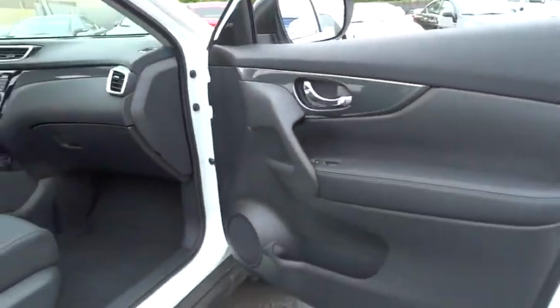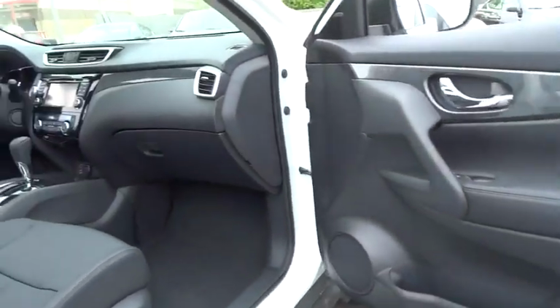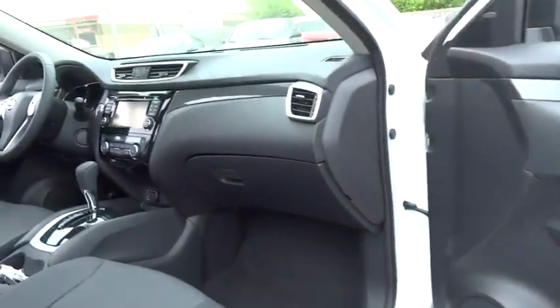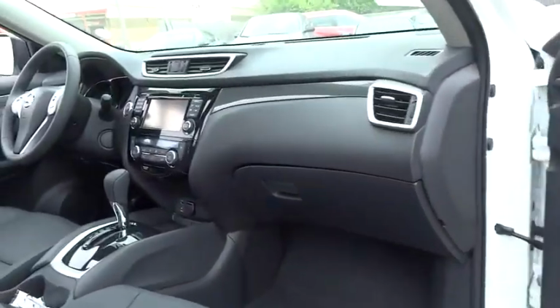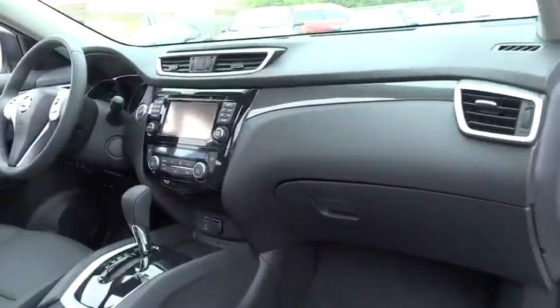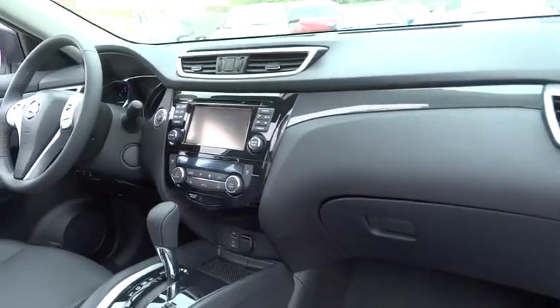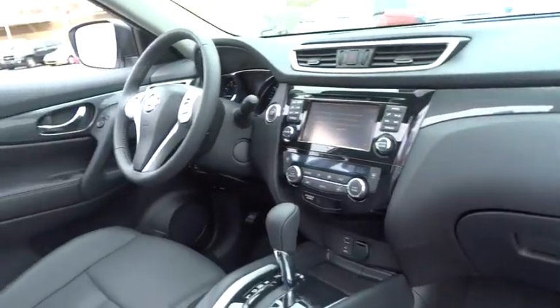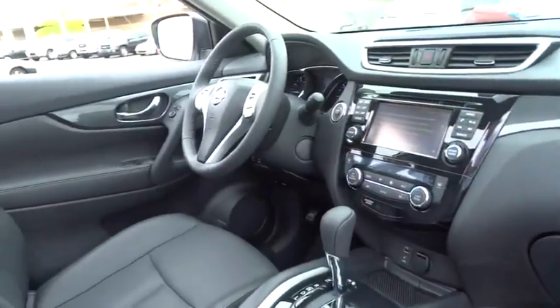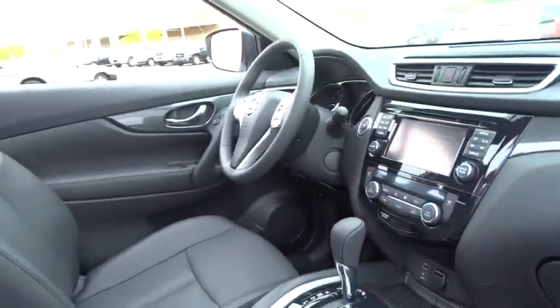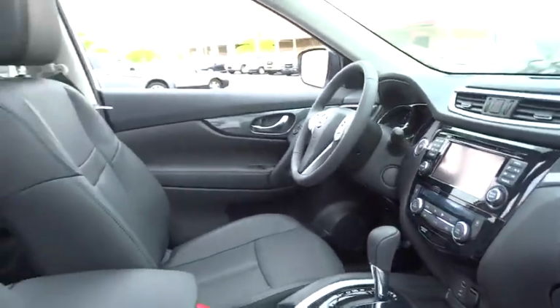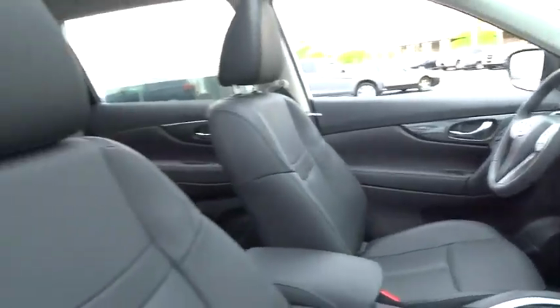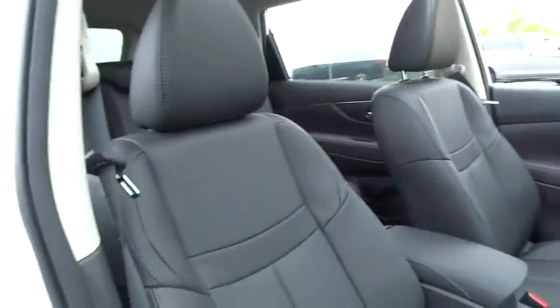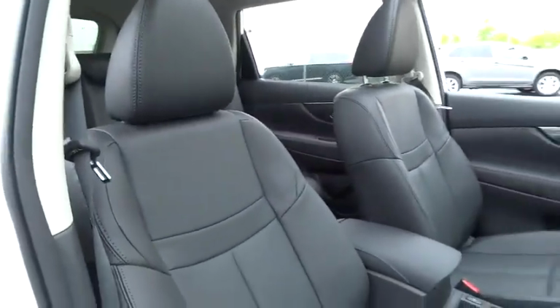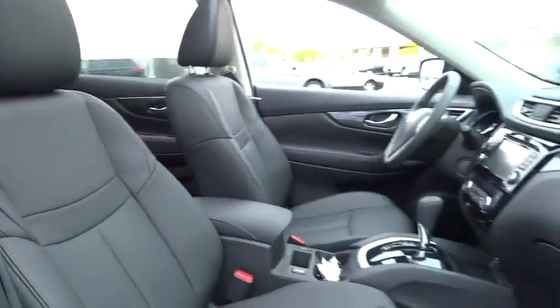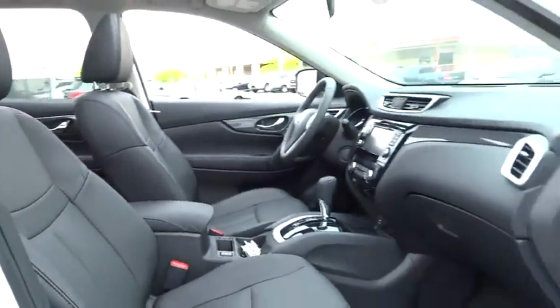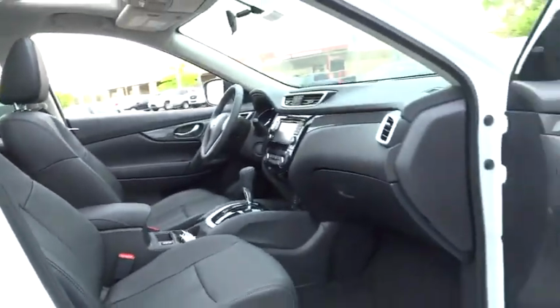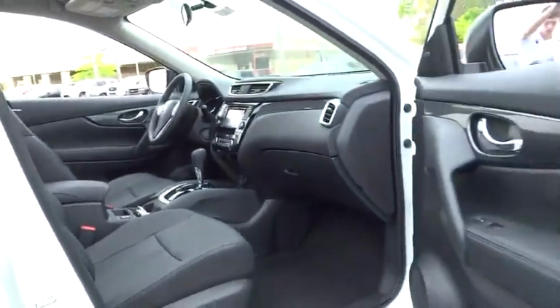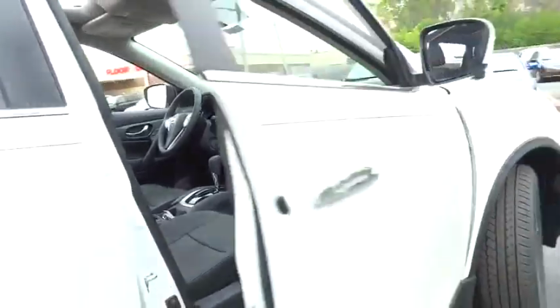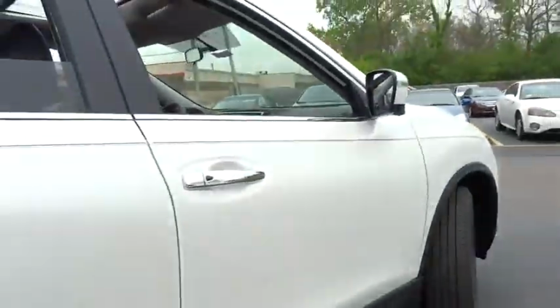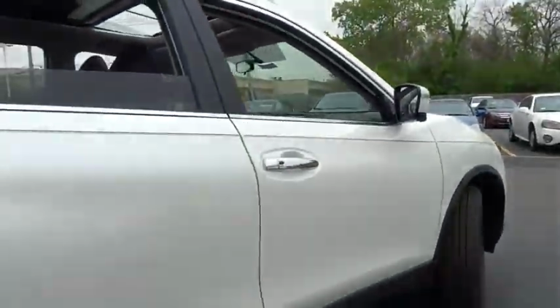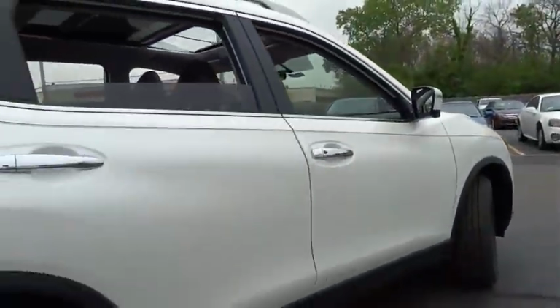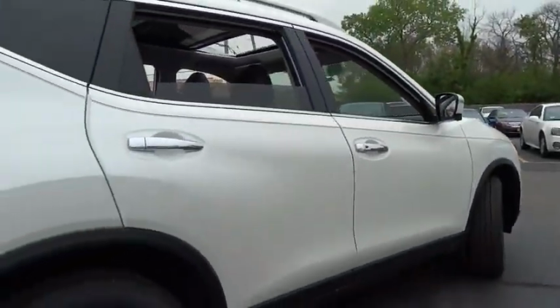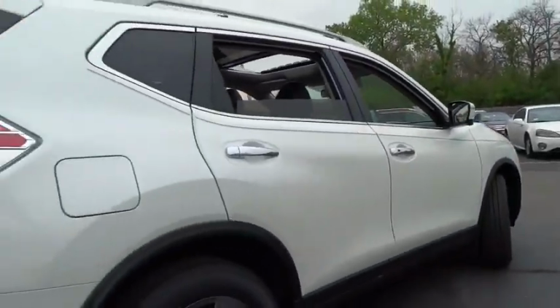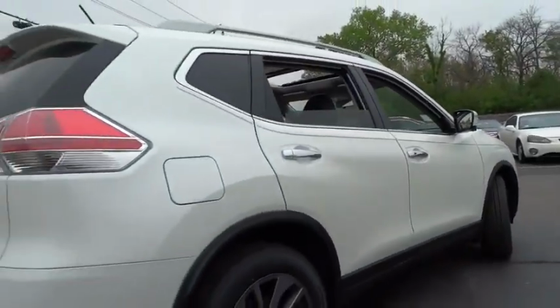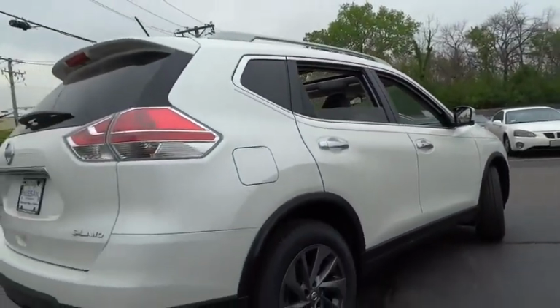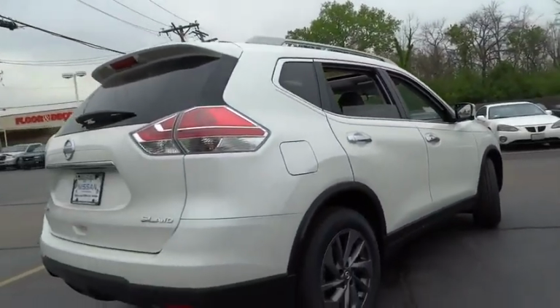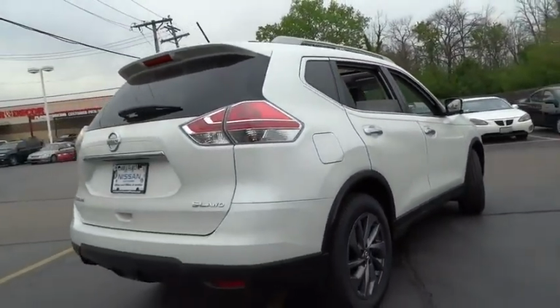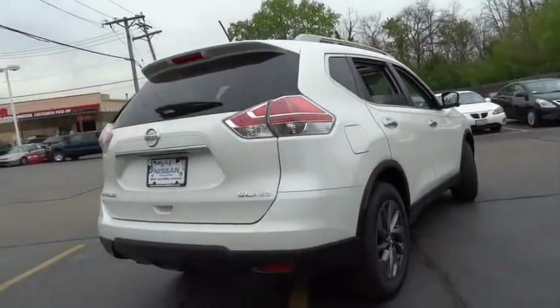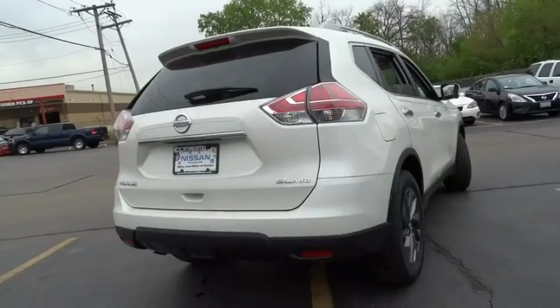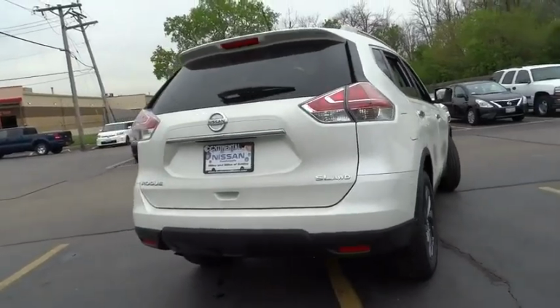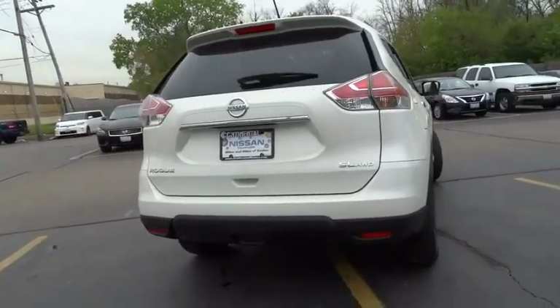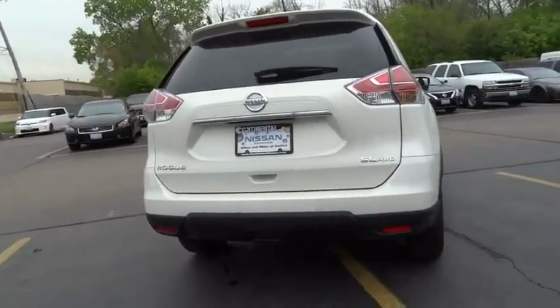Here are some of this vehicle's great options: stability control, anti-lock braking system, power liftgate, keyless entry, navigation system, traction control, steering wheel audio control, backup camera, all-wheel drive, Bluetooth.